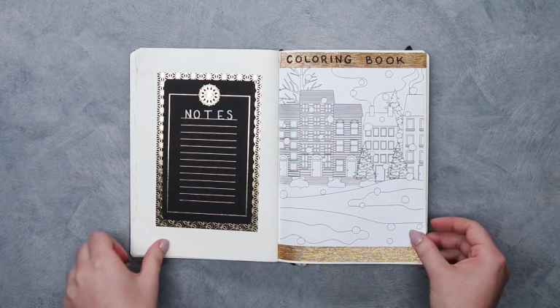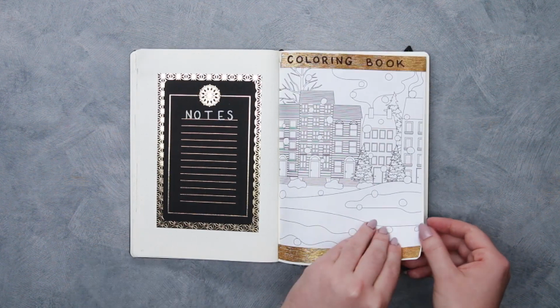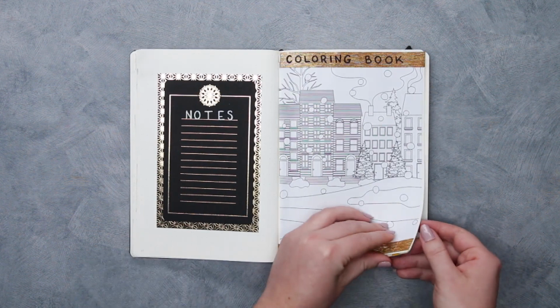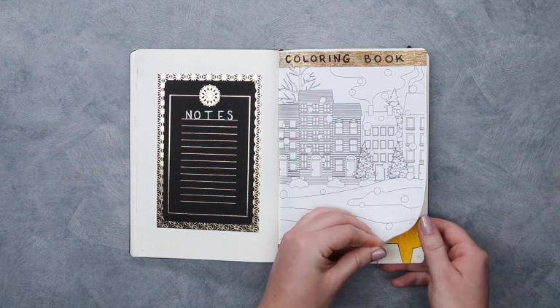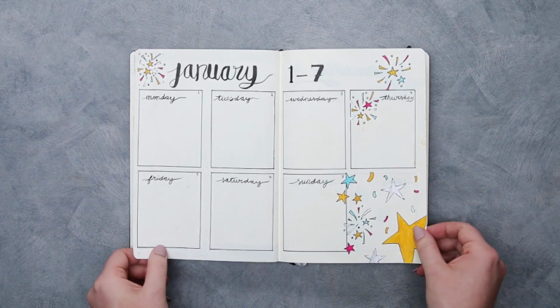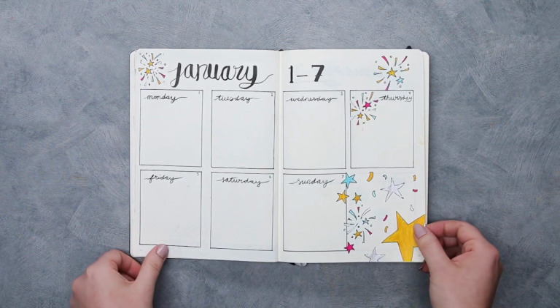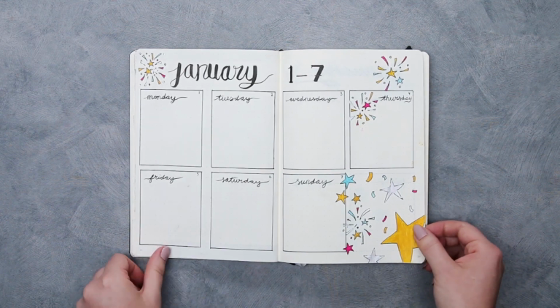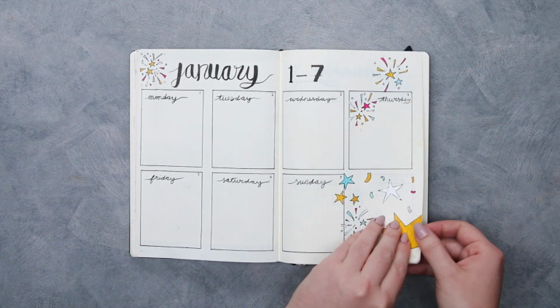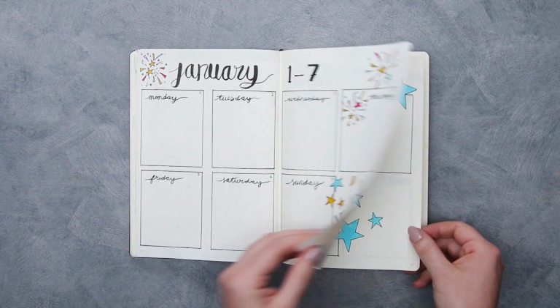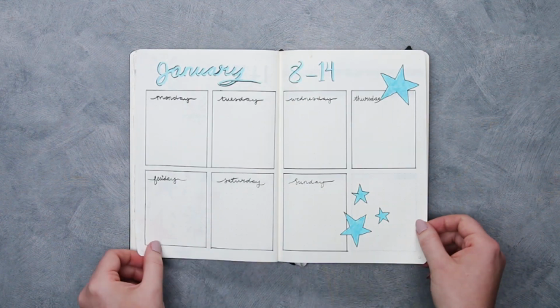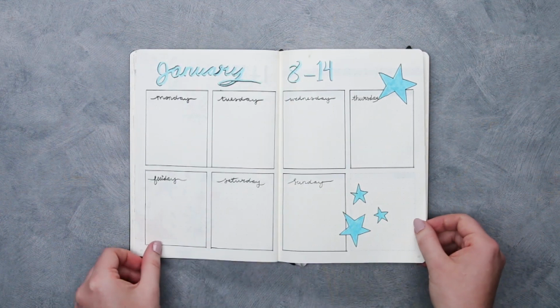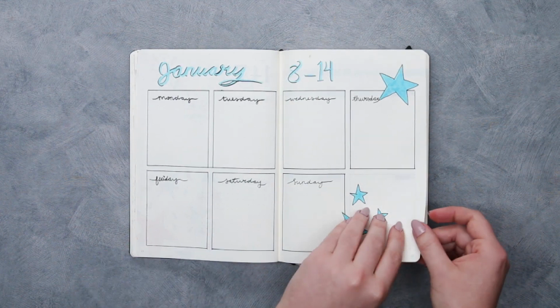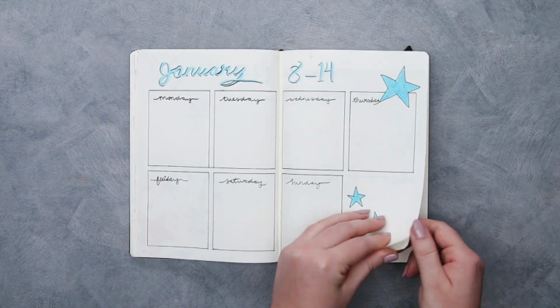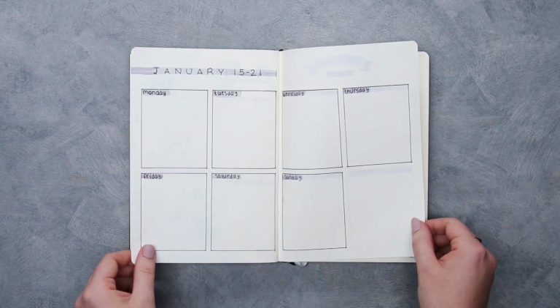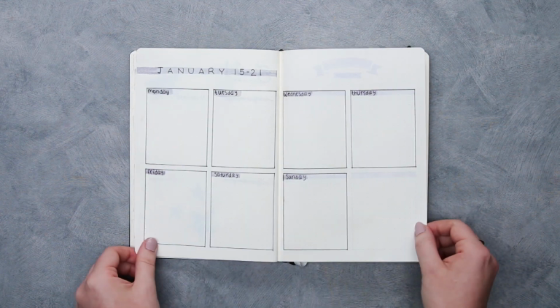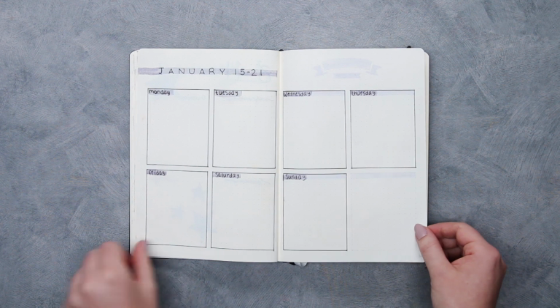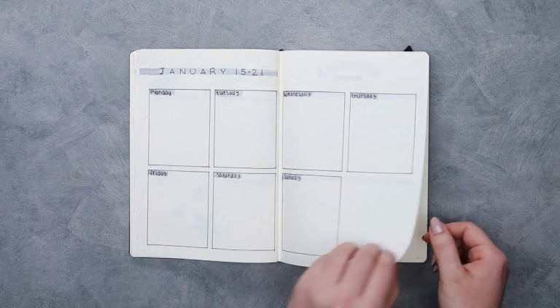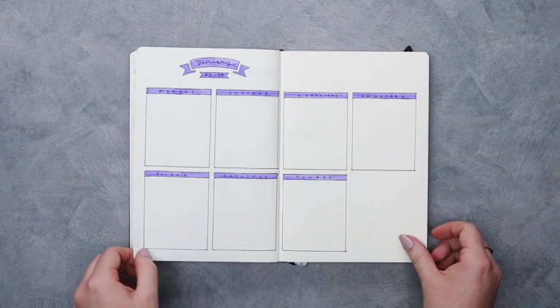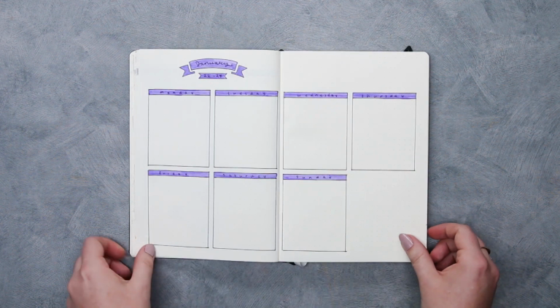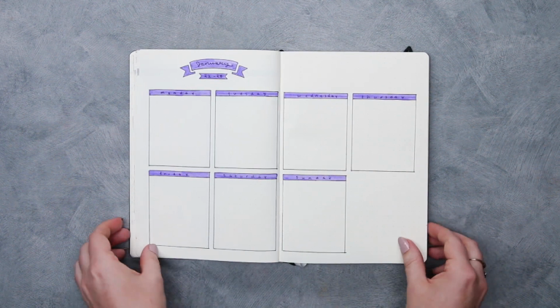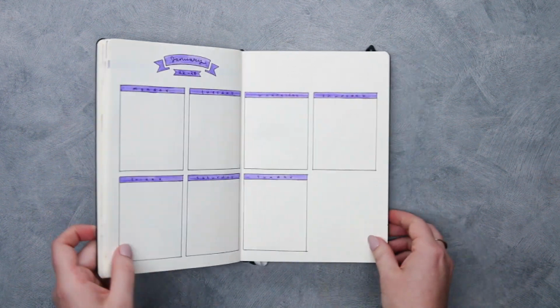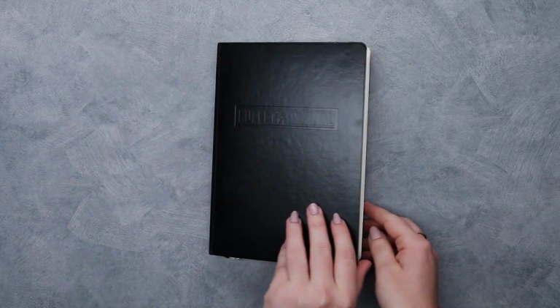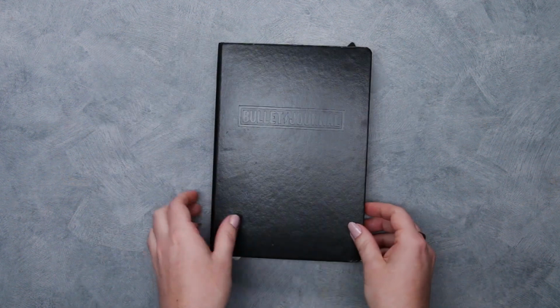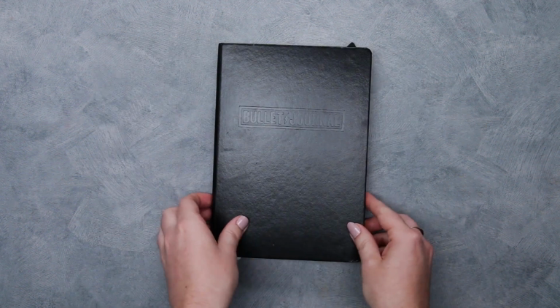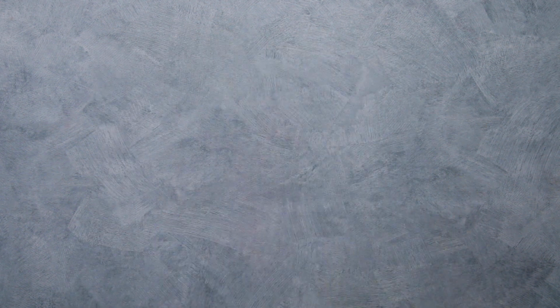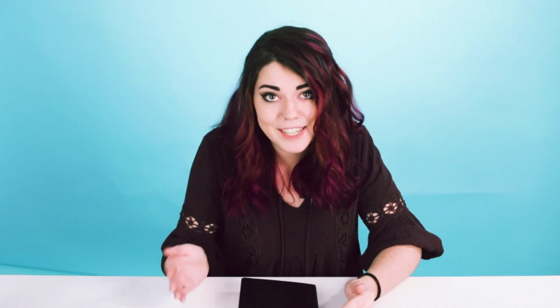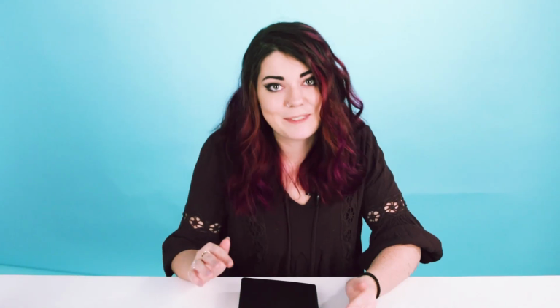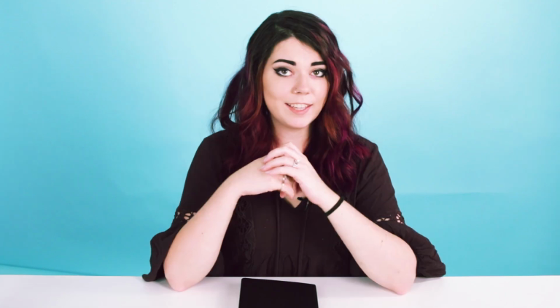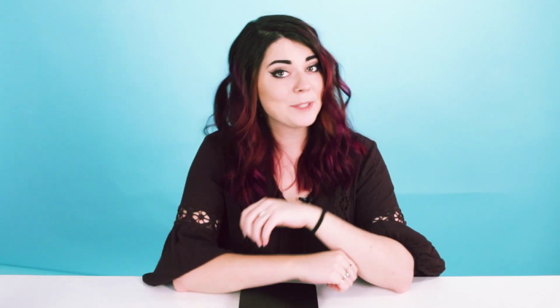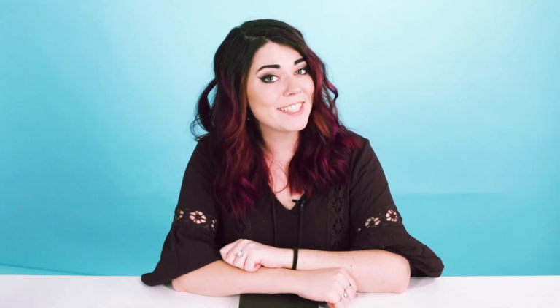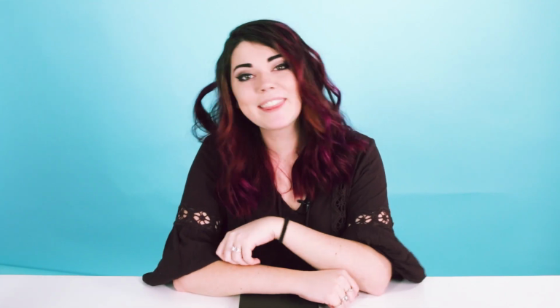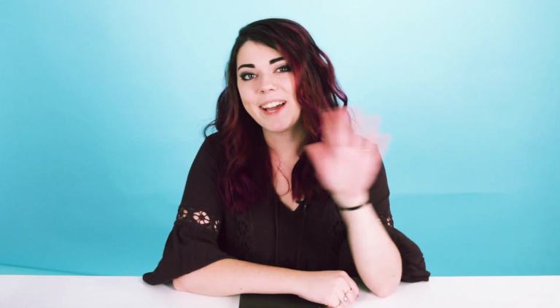That is it for my January monthly spread. I hope you guys liked it, and thank you so much for contributing that awesome New Year's Eve theme — I had a lot of fun creating it. I really like the way that it looks. Let me know what you guys think I should do for February's theme, and I will see you guys next month. Bye!